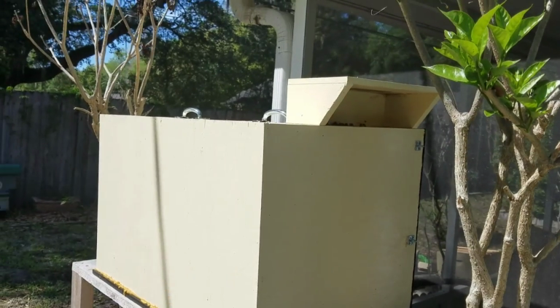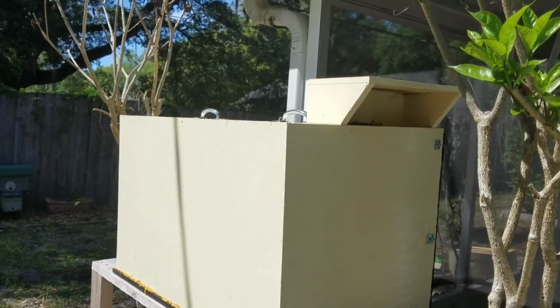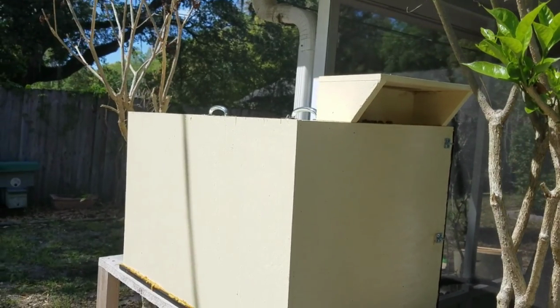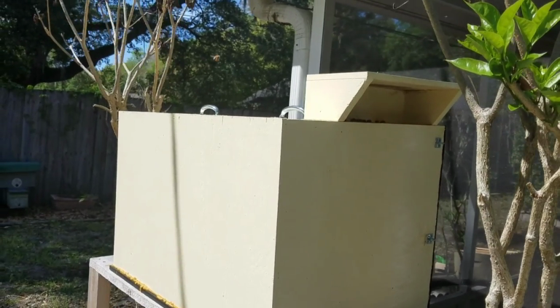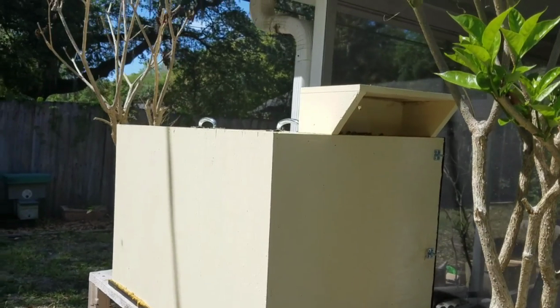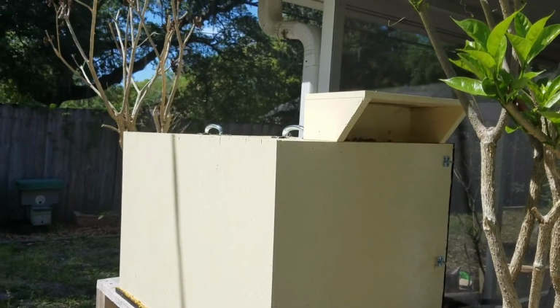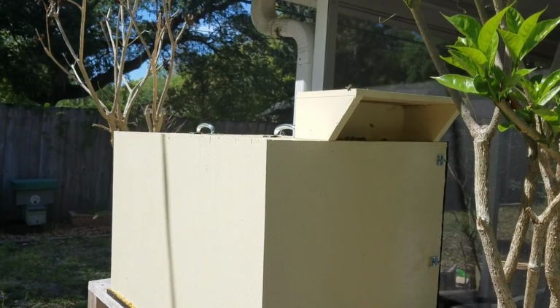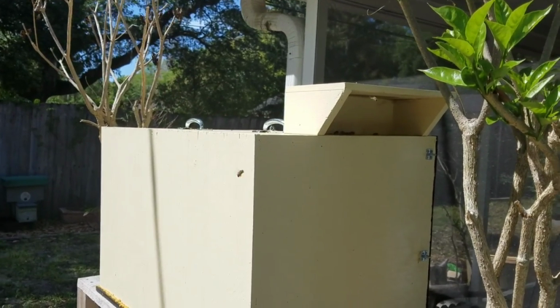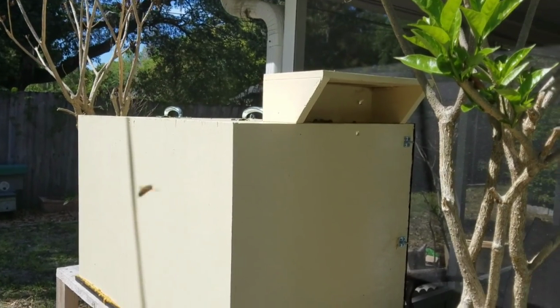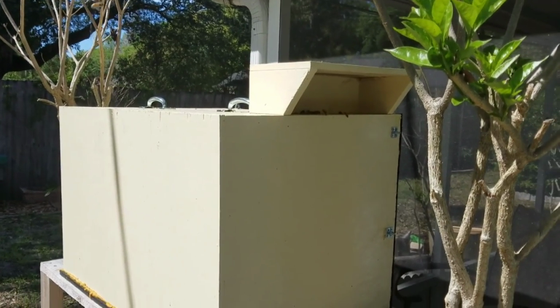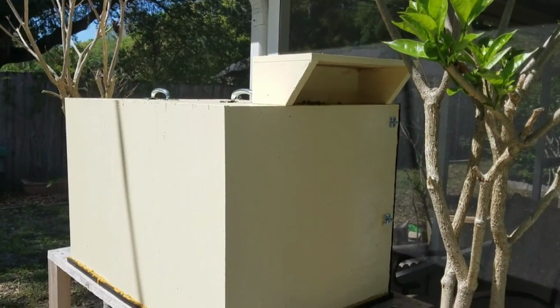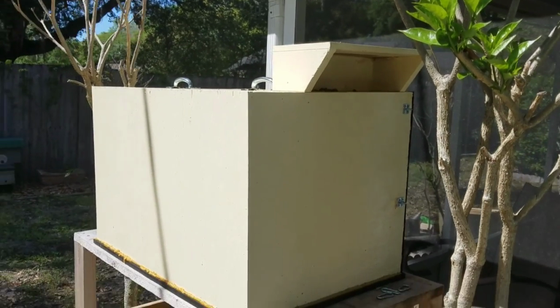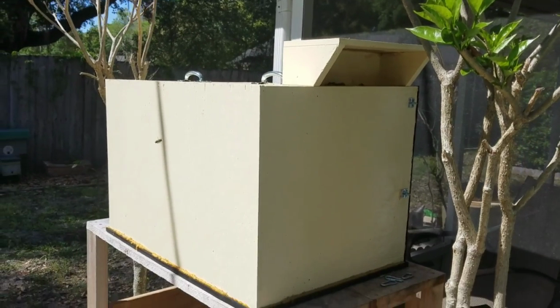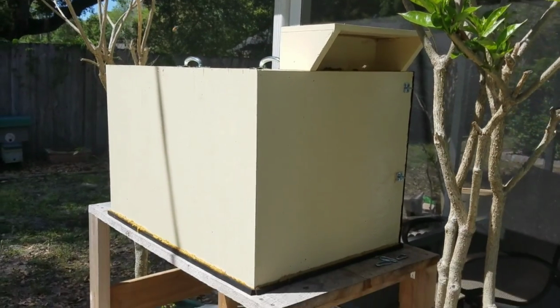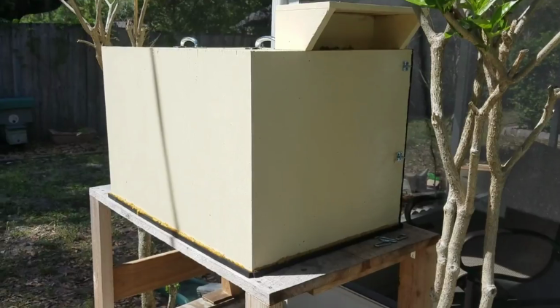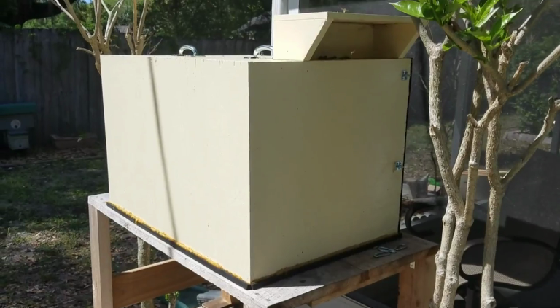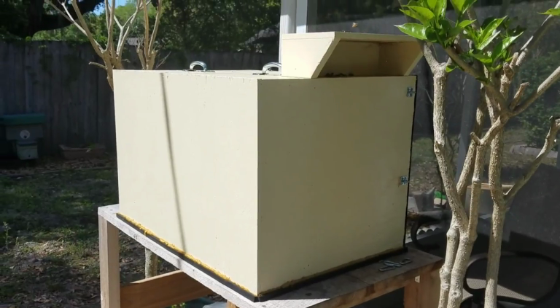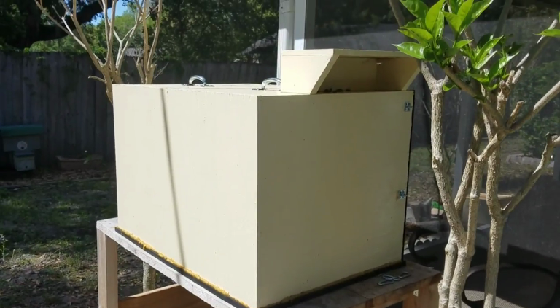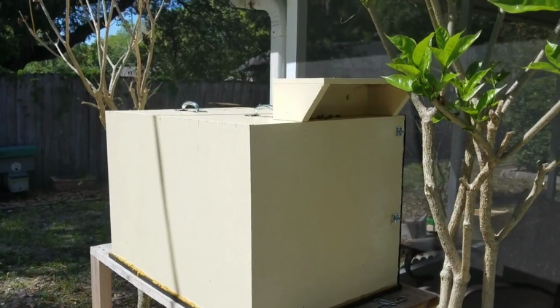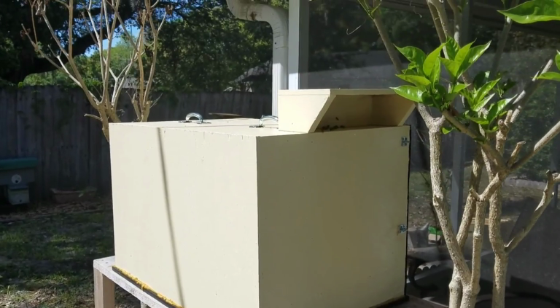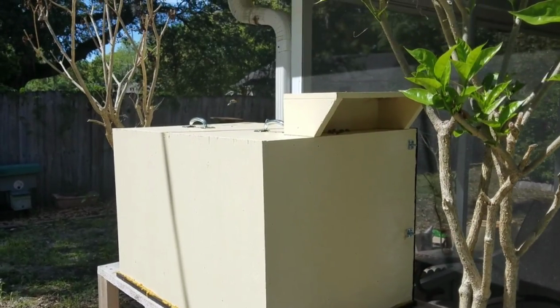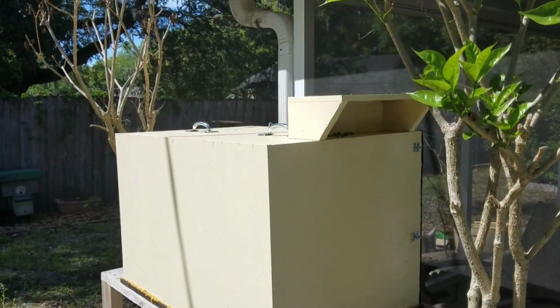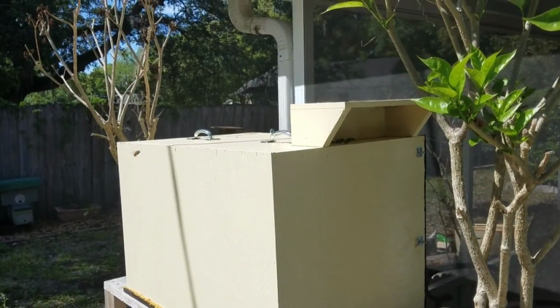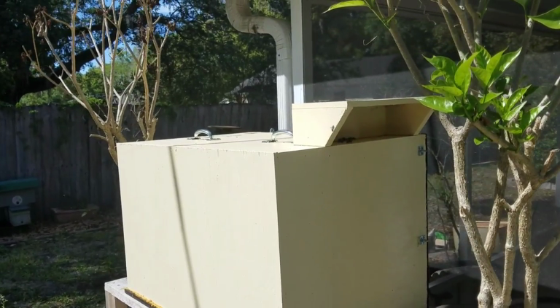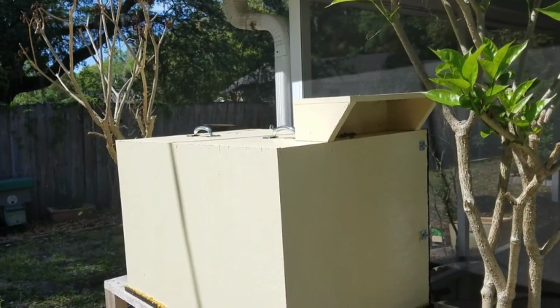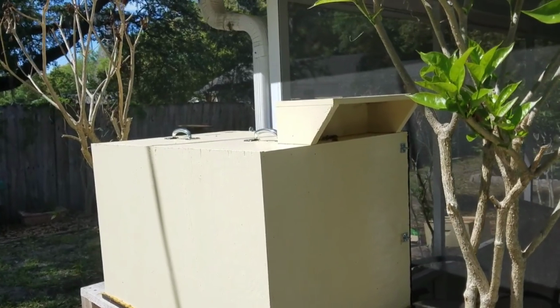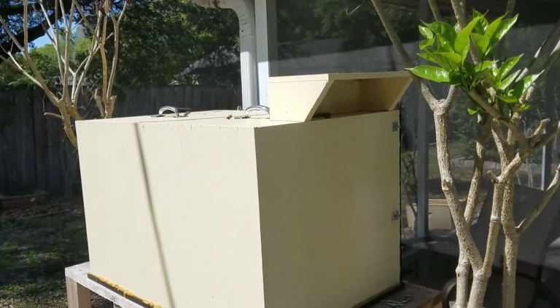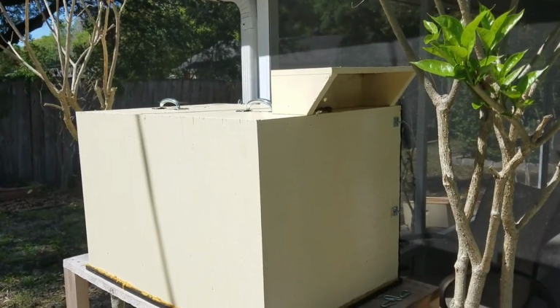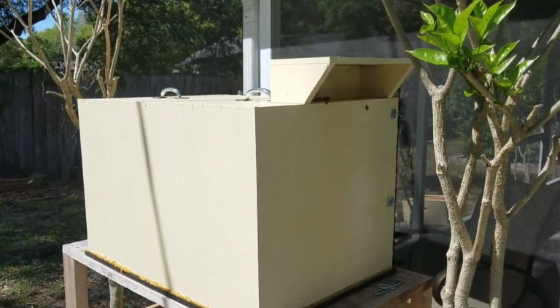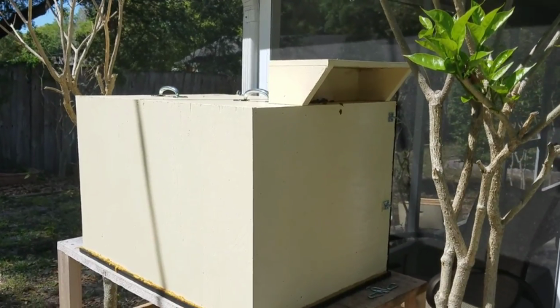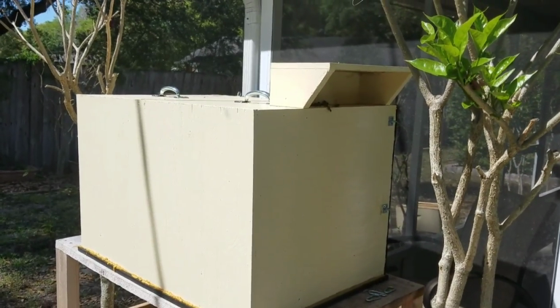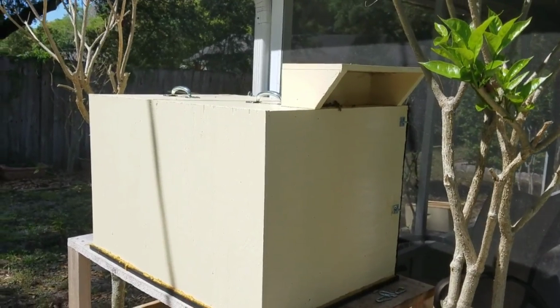Alright, this is March 7th, 2018, and I'm giving an update on this aquarium observation hive I built this past year.